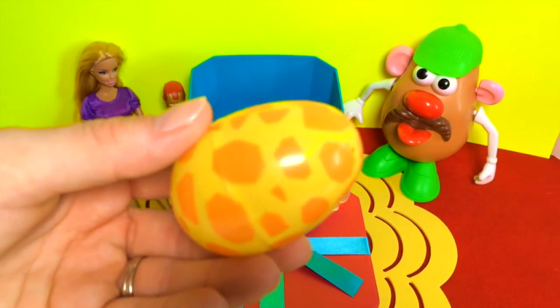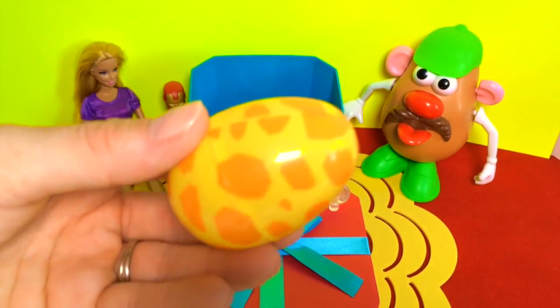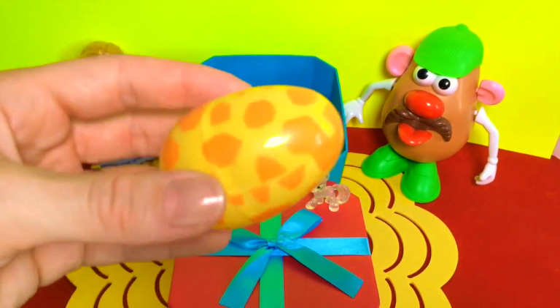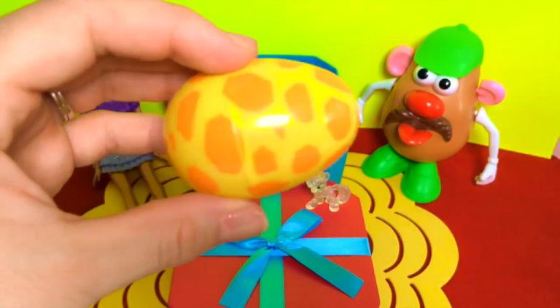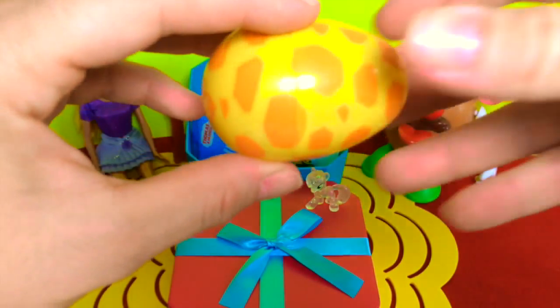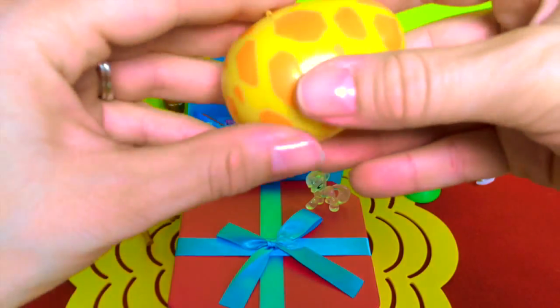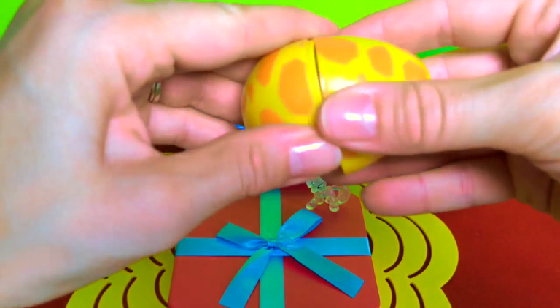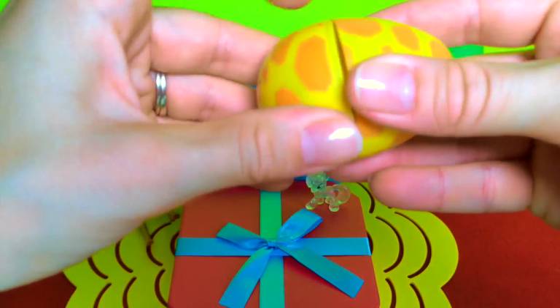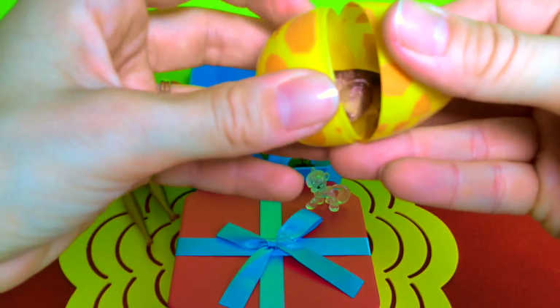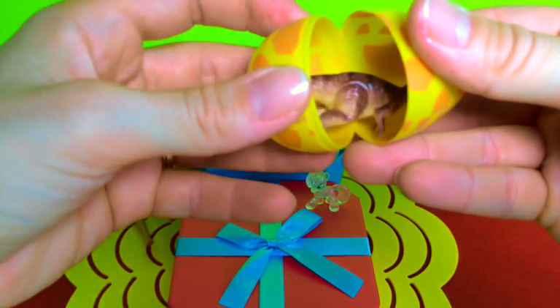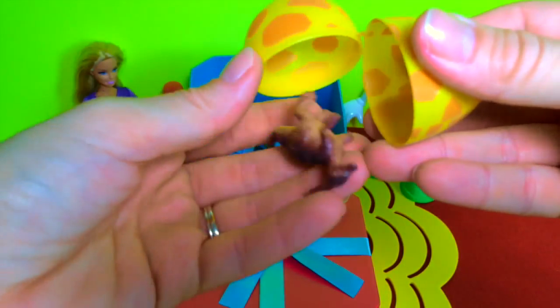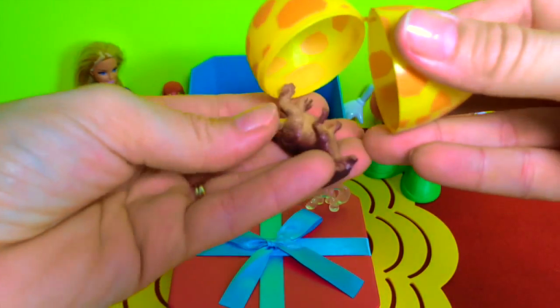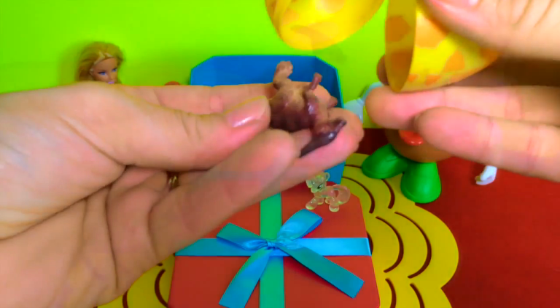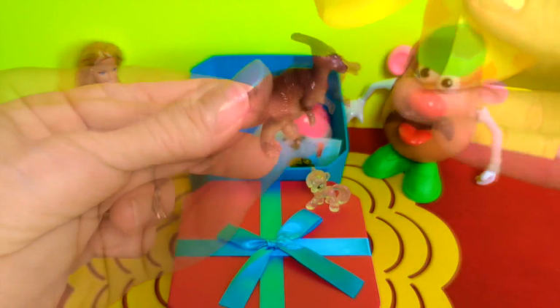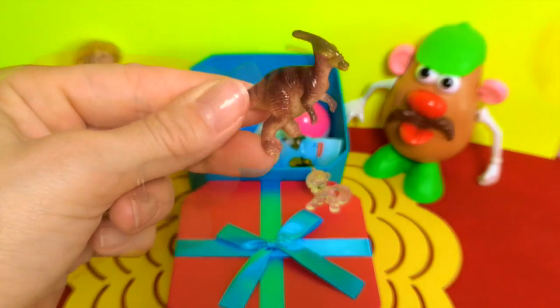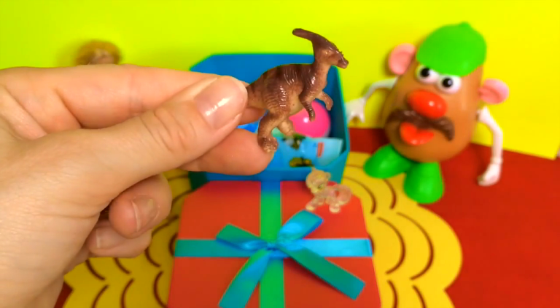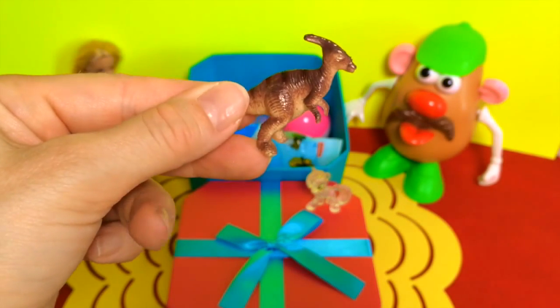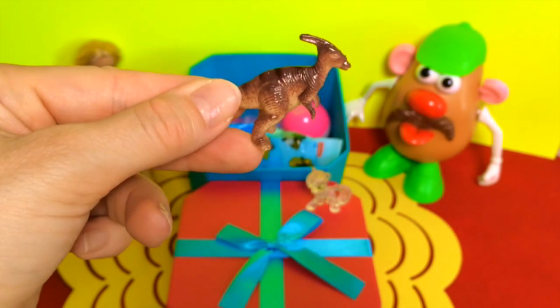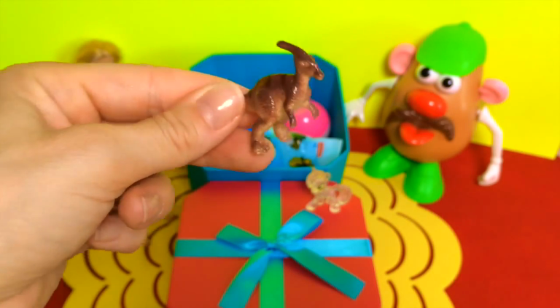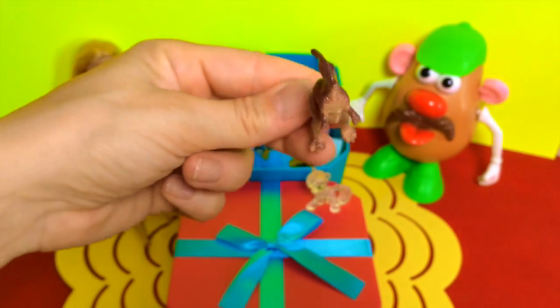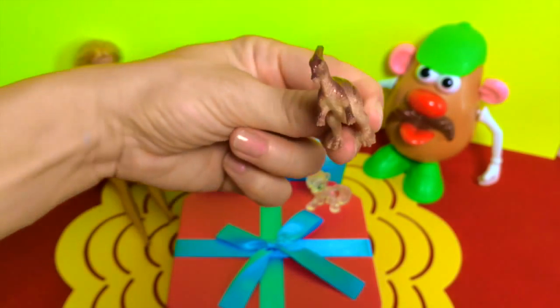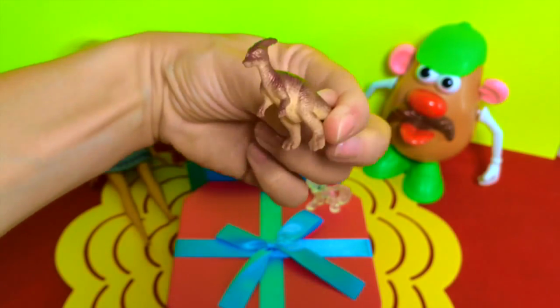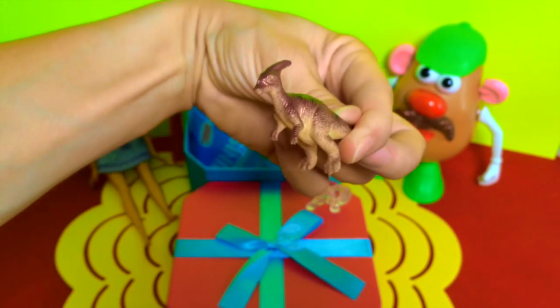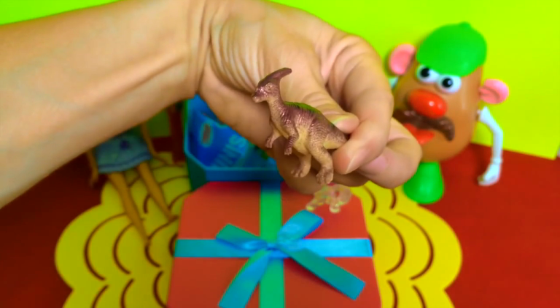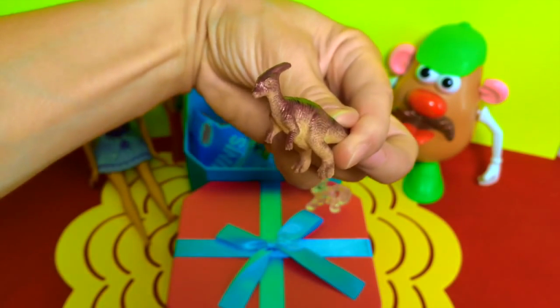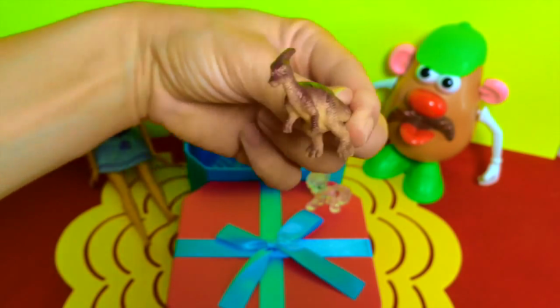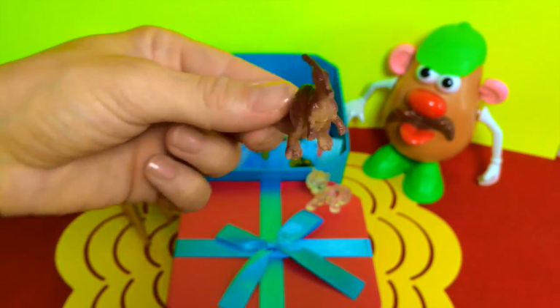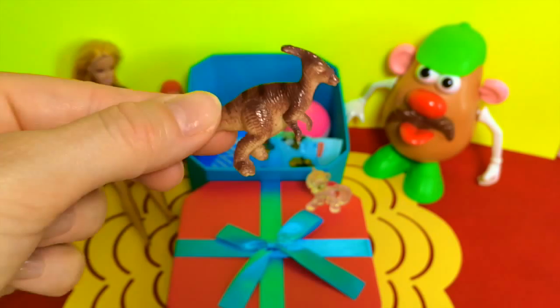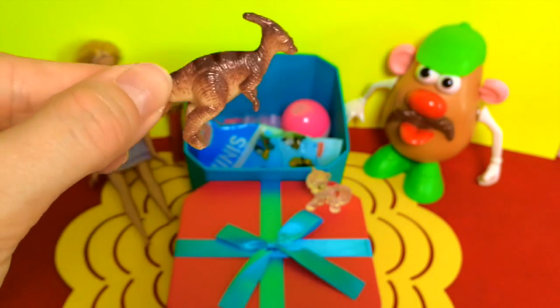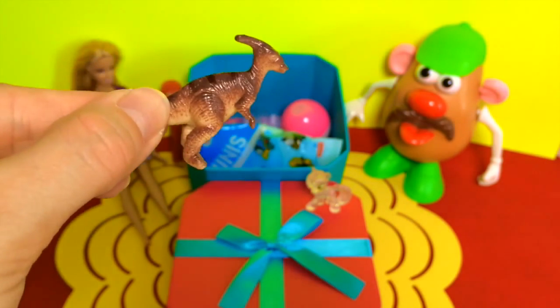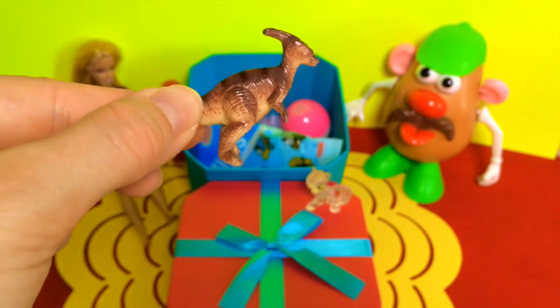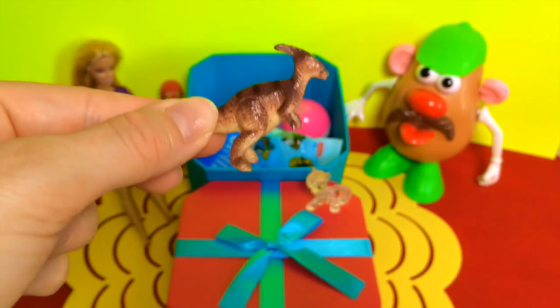Sounds like there's something fun inside. Oh, it's a dinosaur — very cool! I don't know what kind of dinosaur that is.